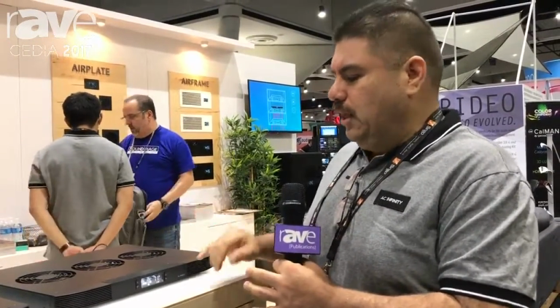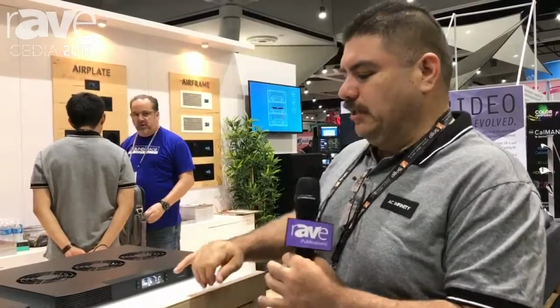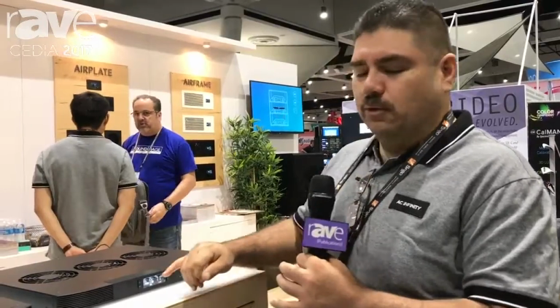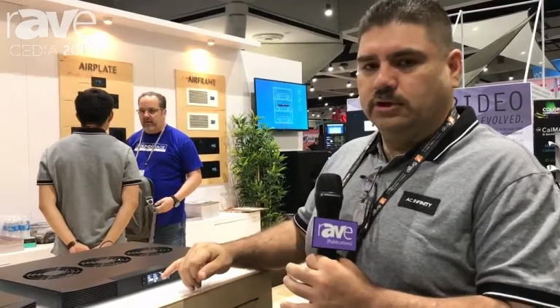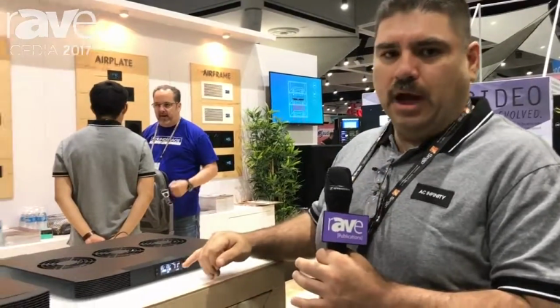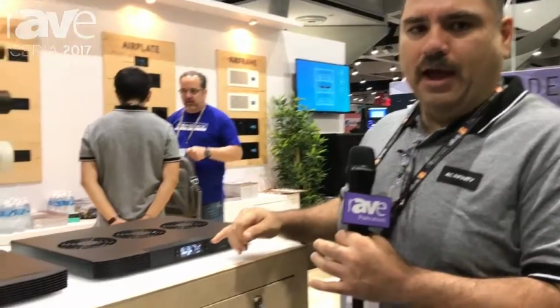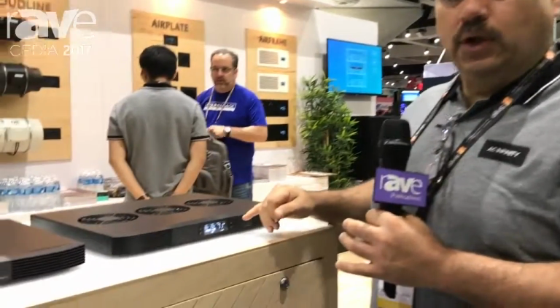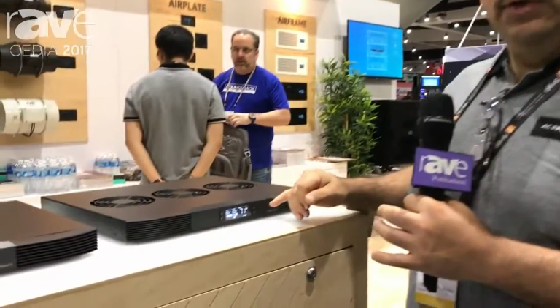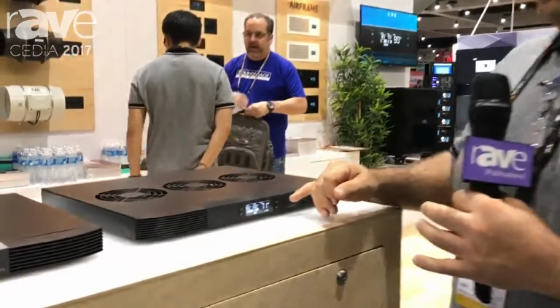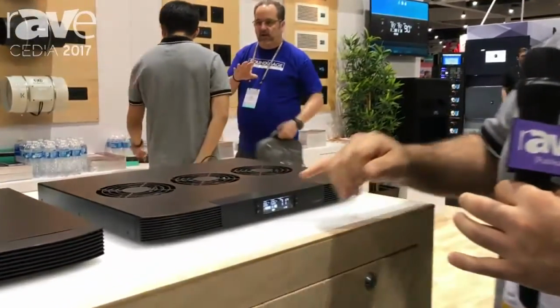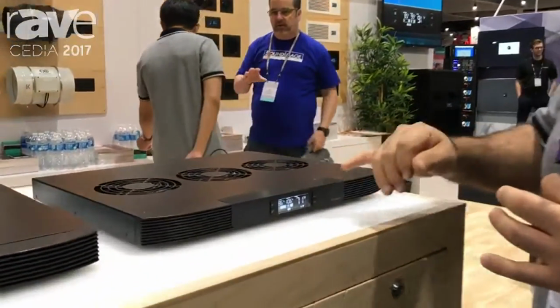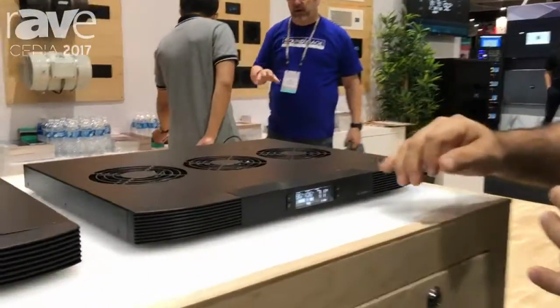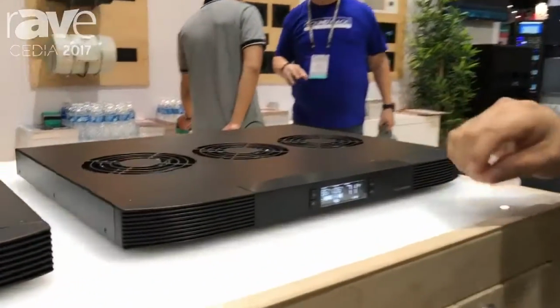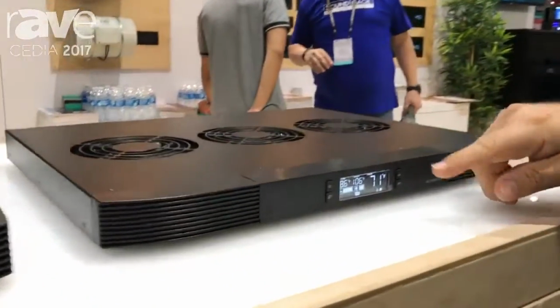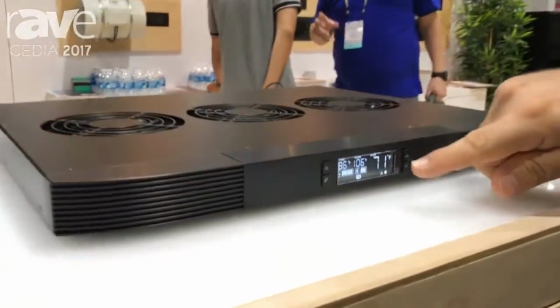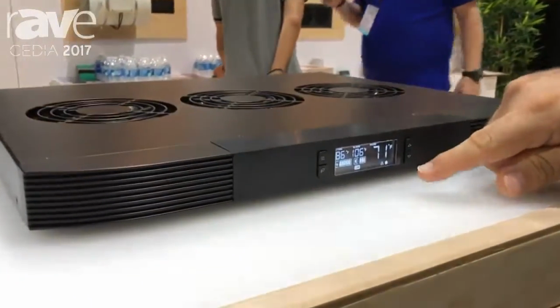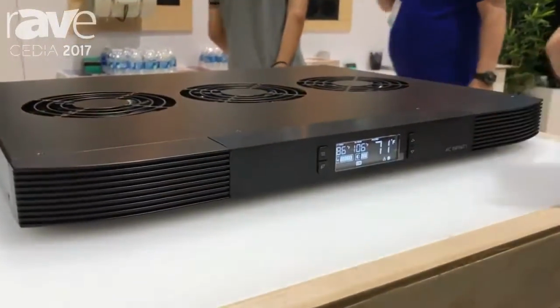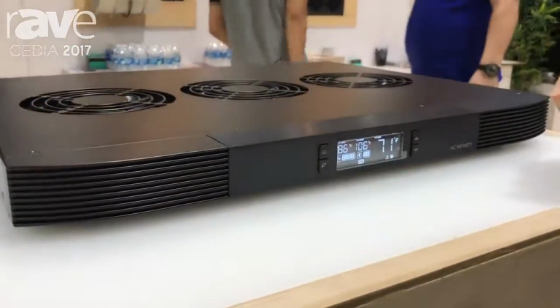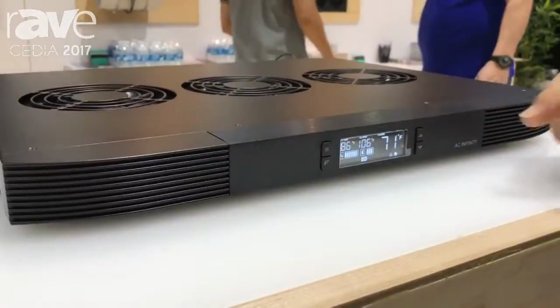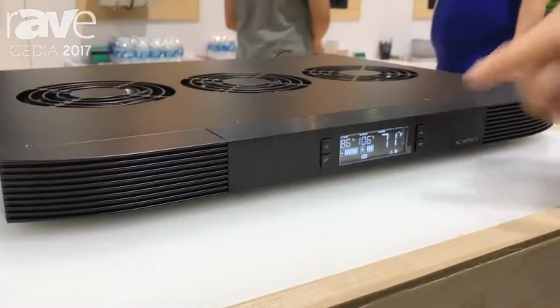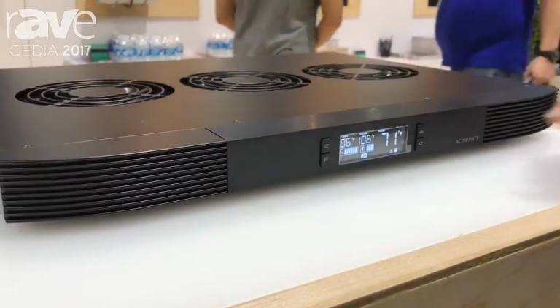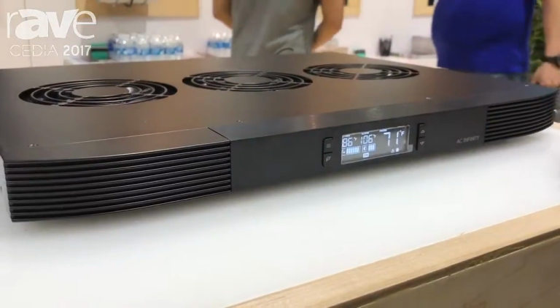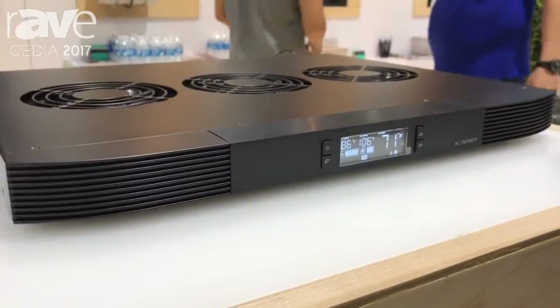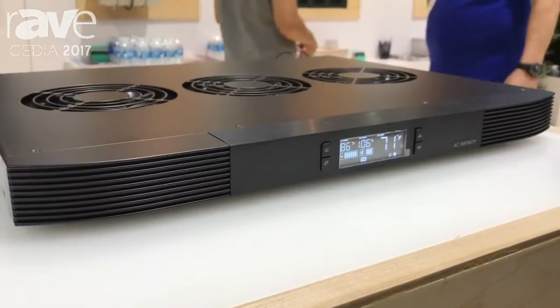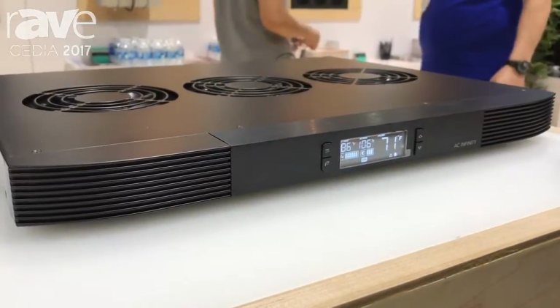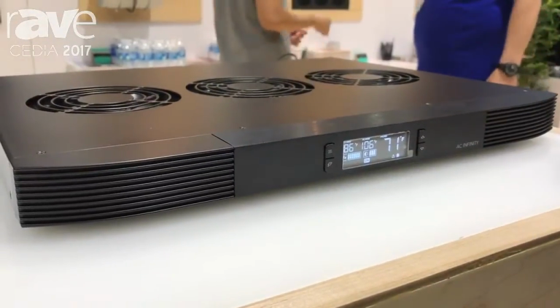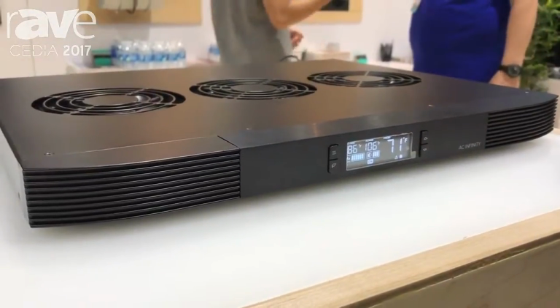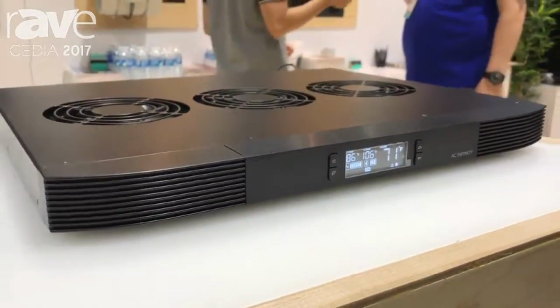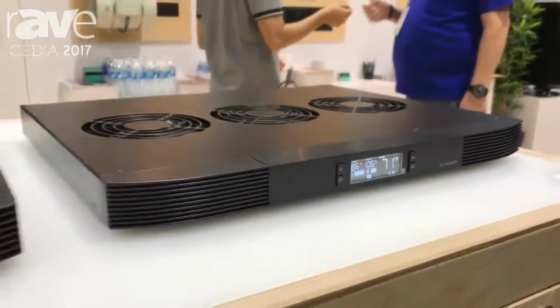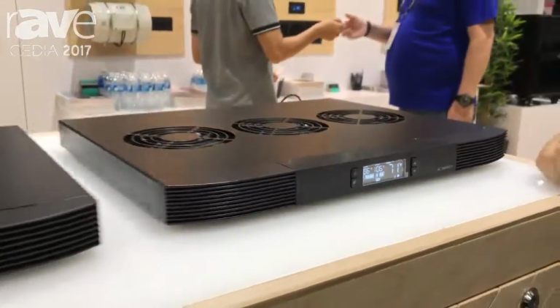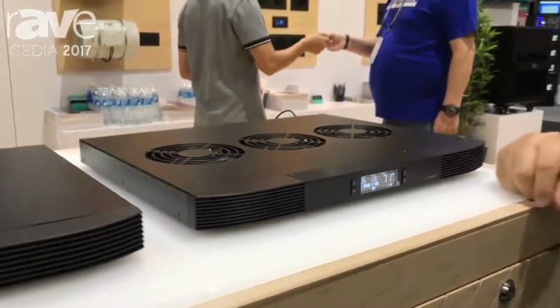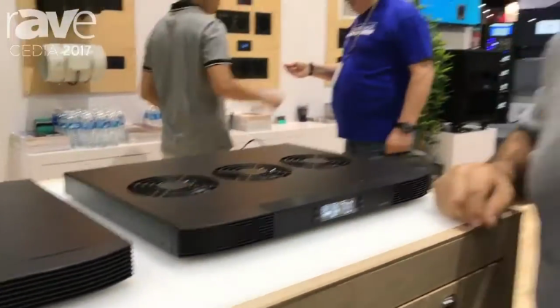It has an emergency bypass system, an alarm, a lock code, and you can also control the speeds. Thank you so much. That's AC Infinity.